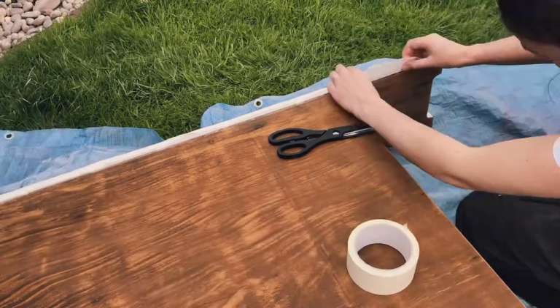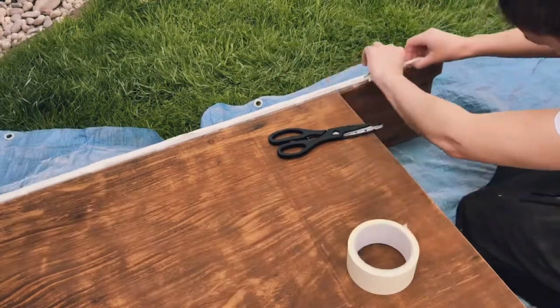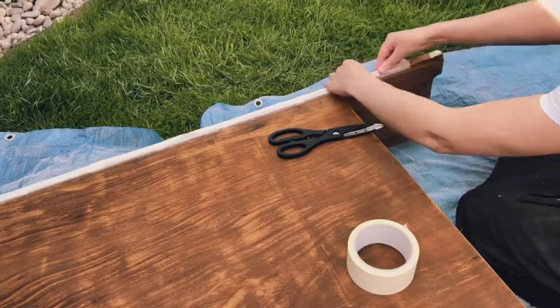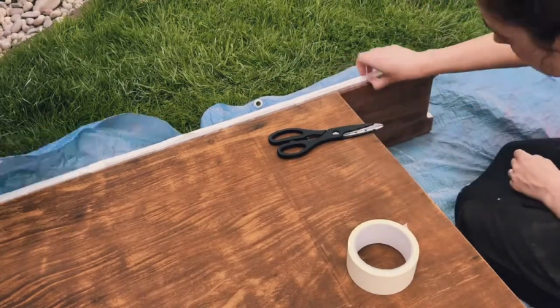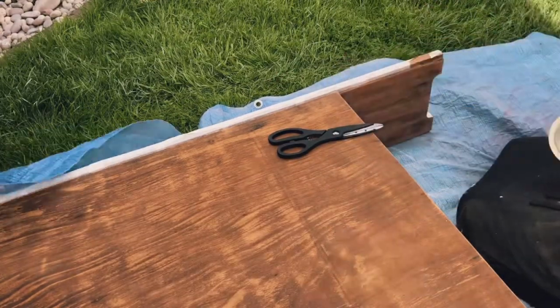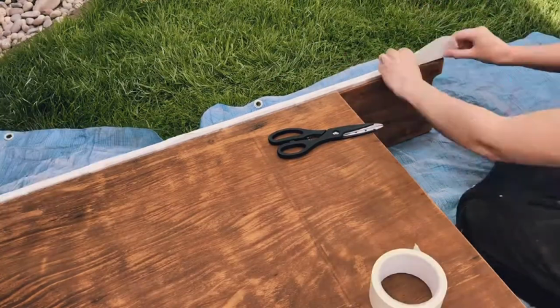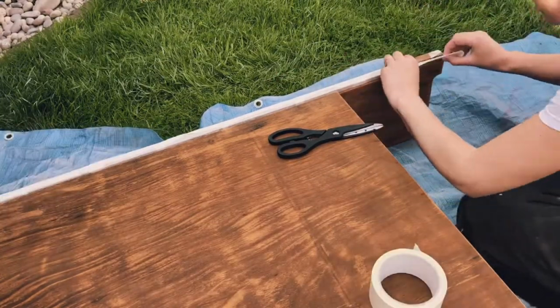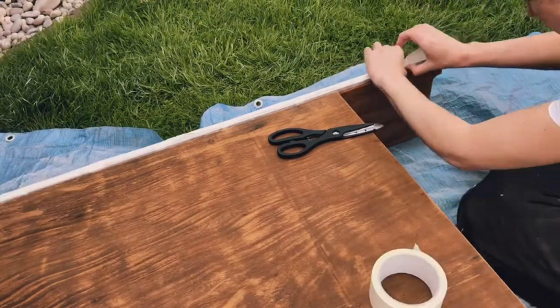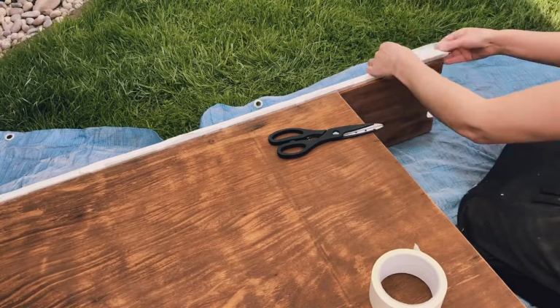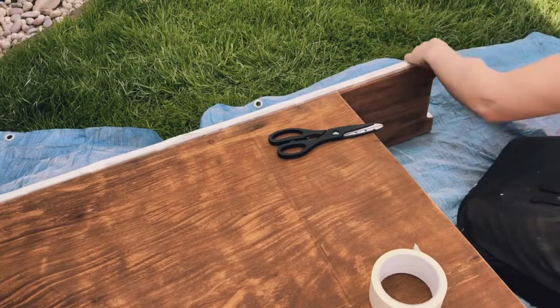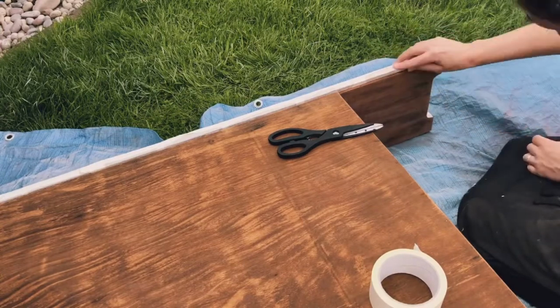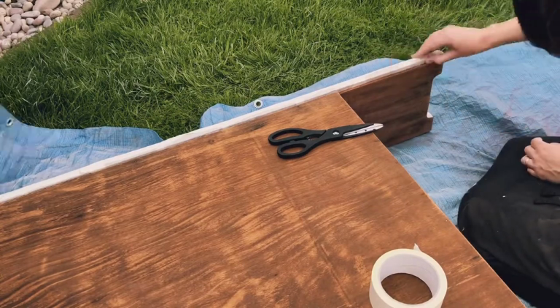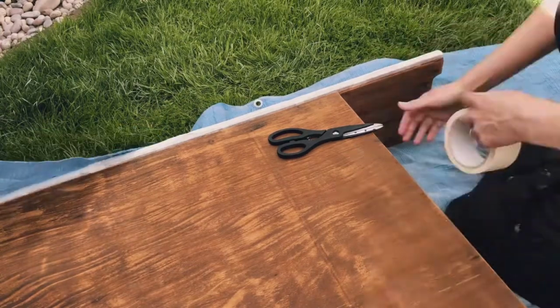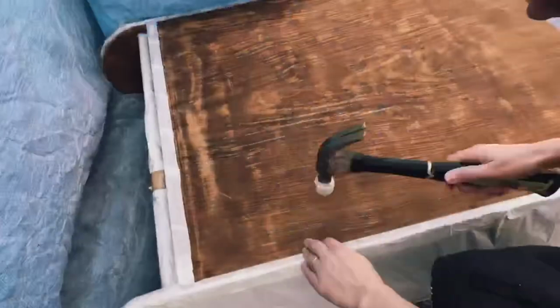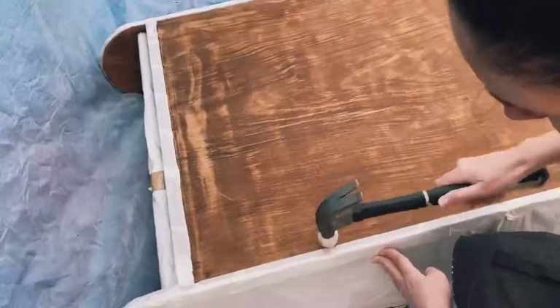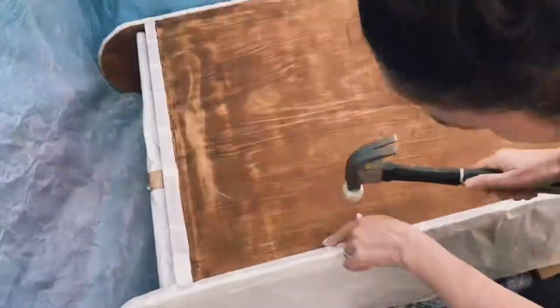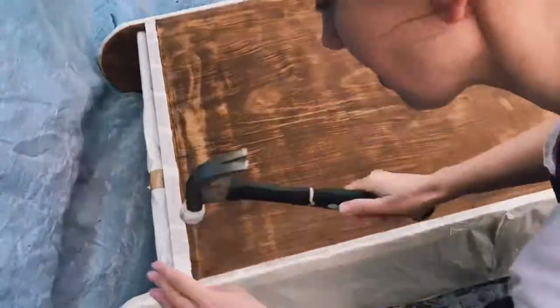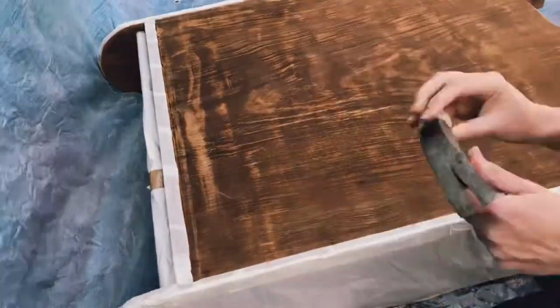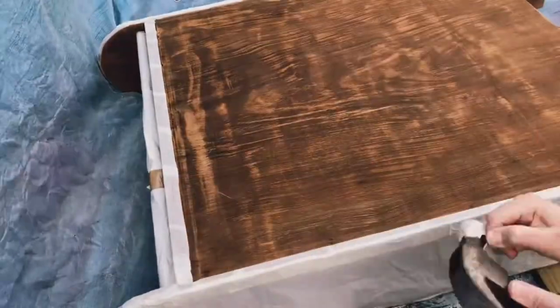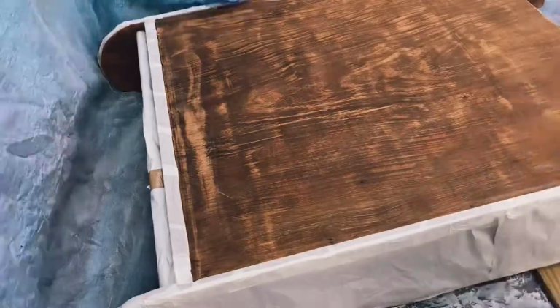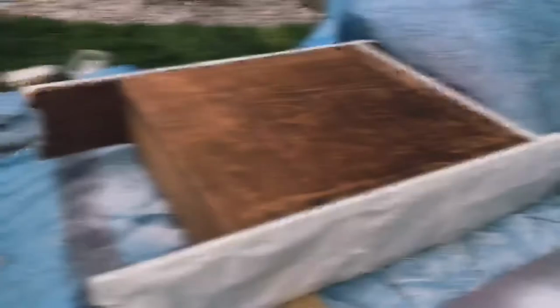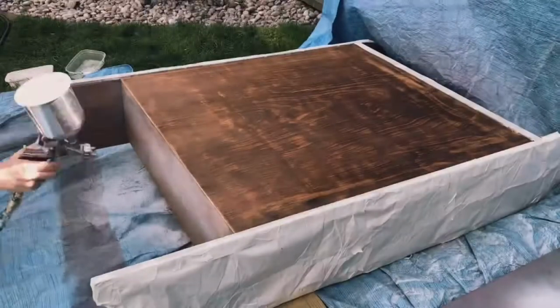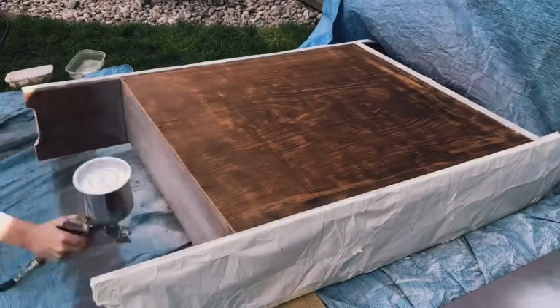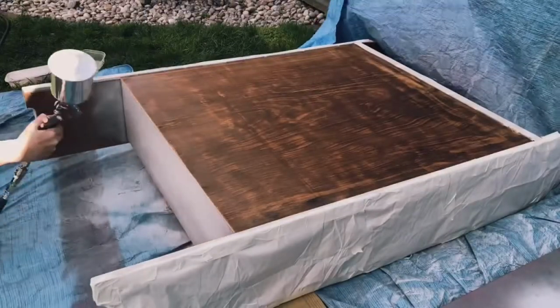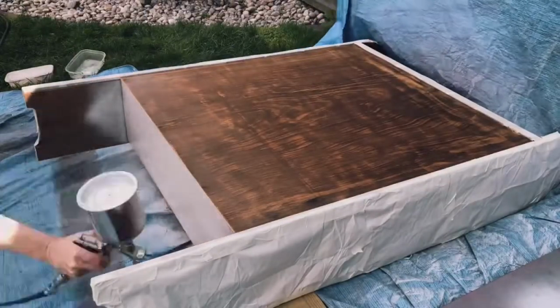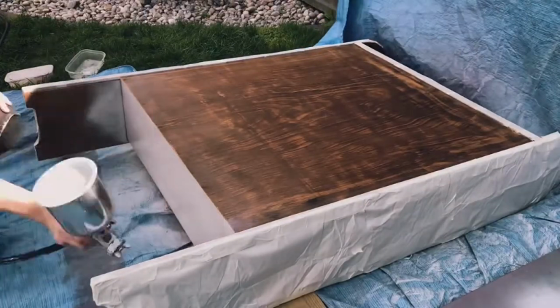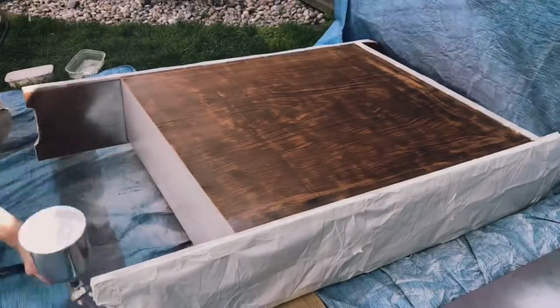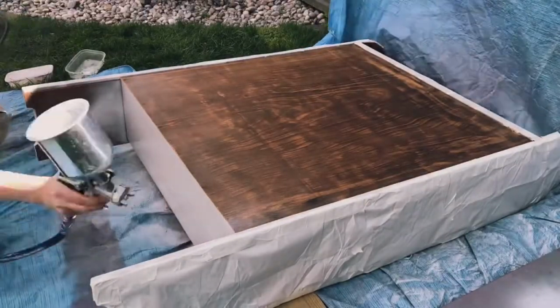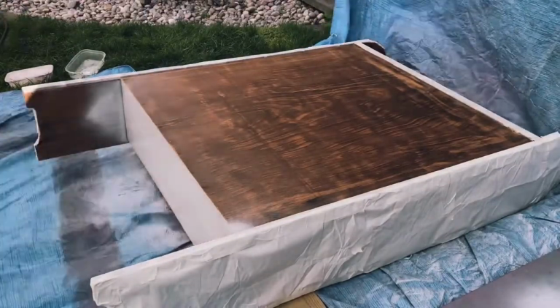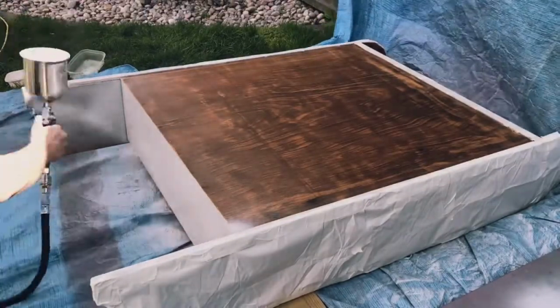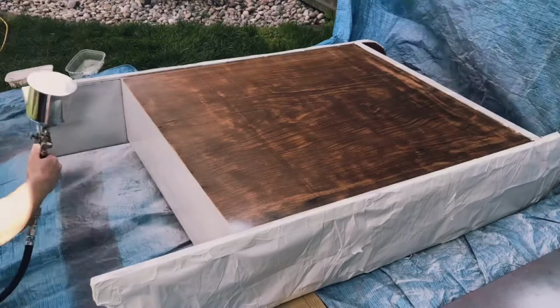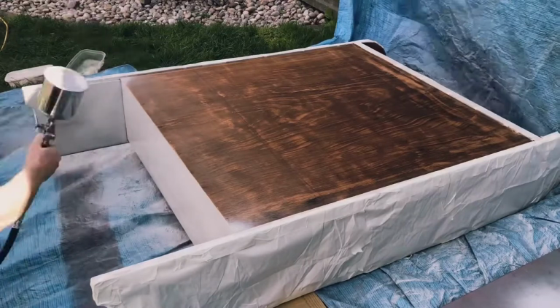So what I decided to do was mask off certain elements, including the shelves. I've just realised there are some nails sticking up, so that's my final bit of prep — and now here we go with the spraying.